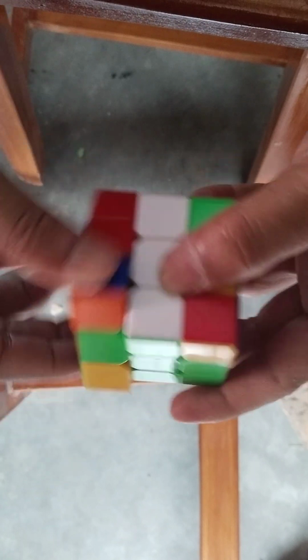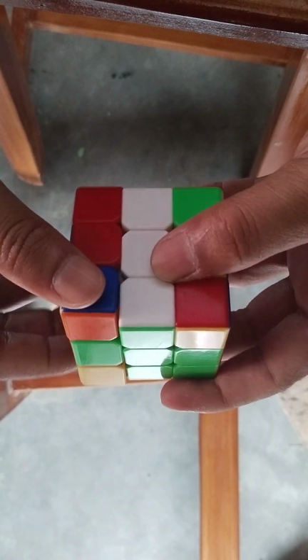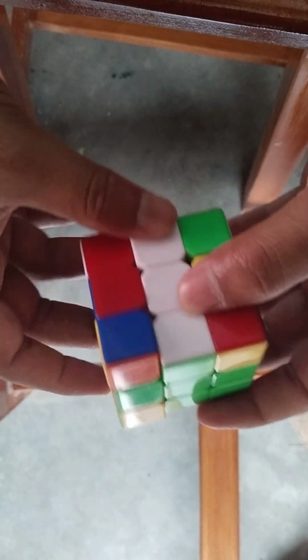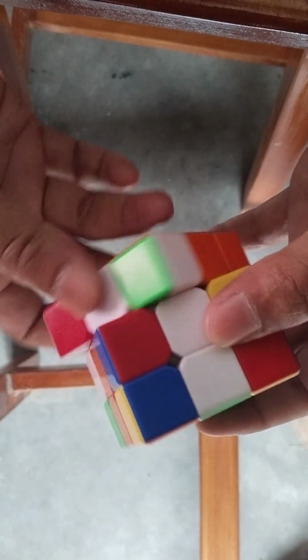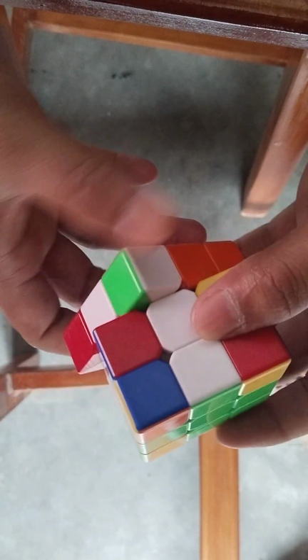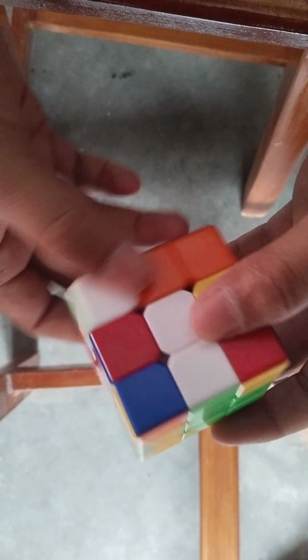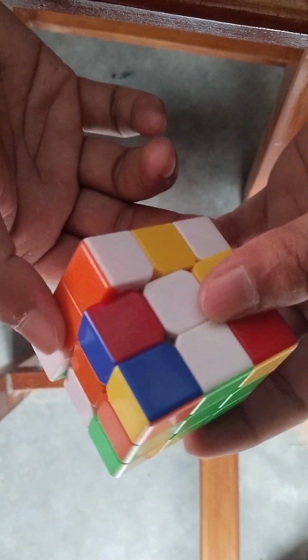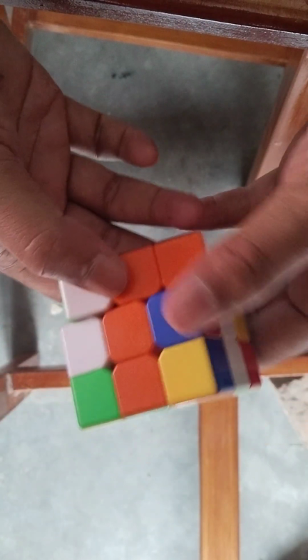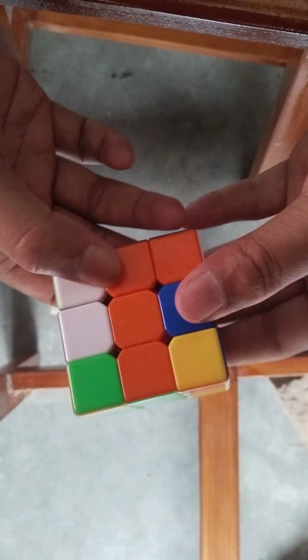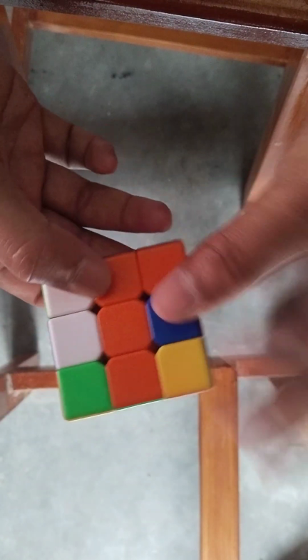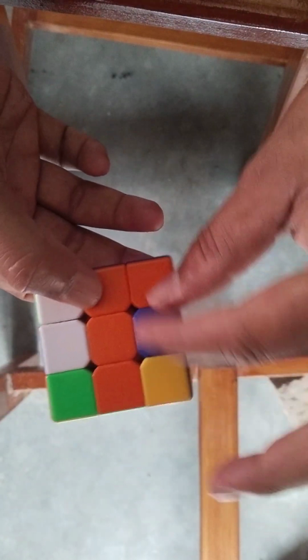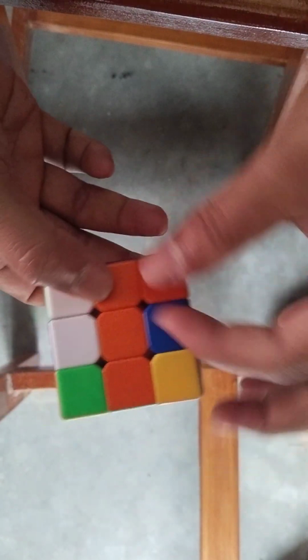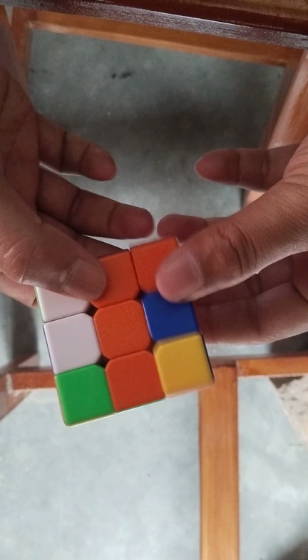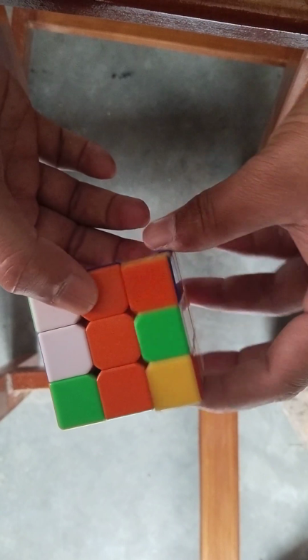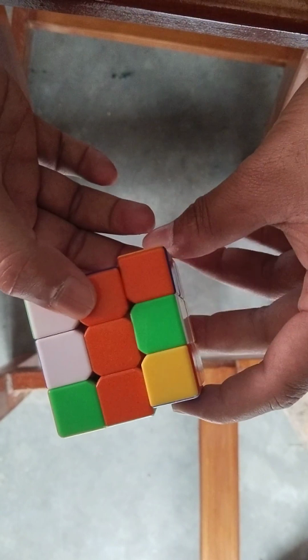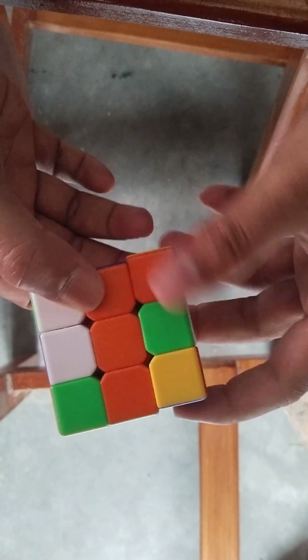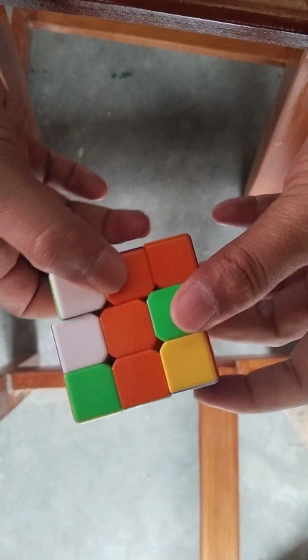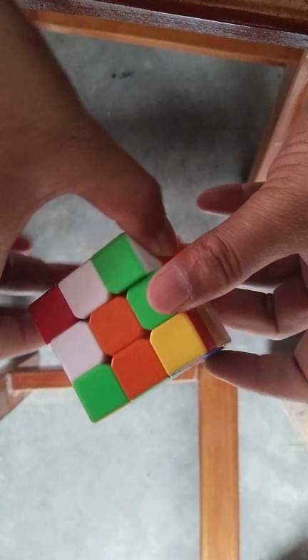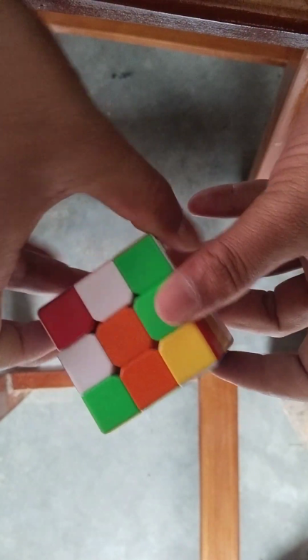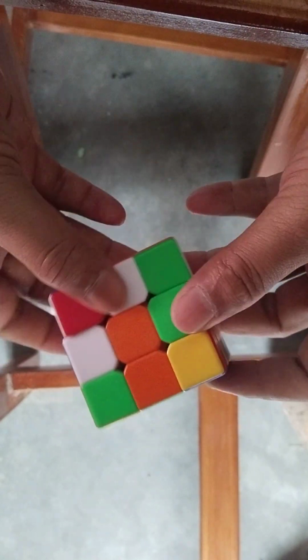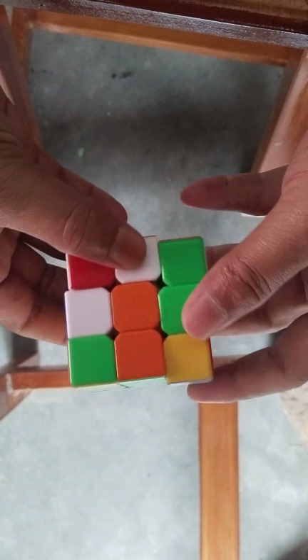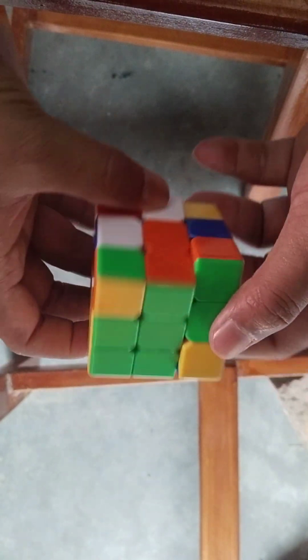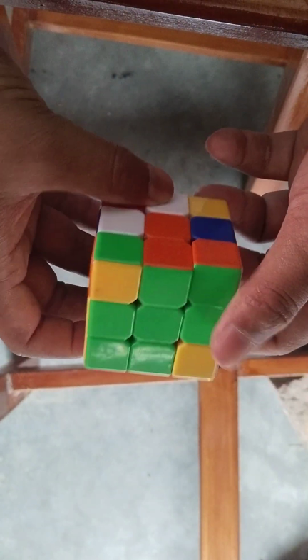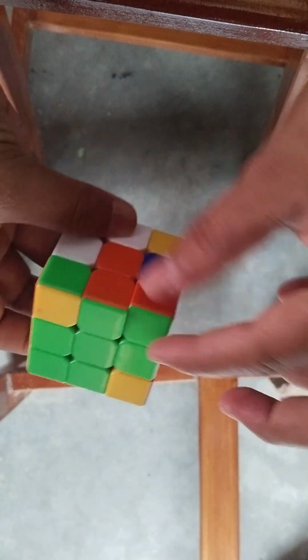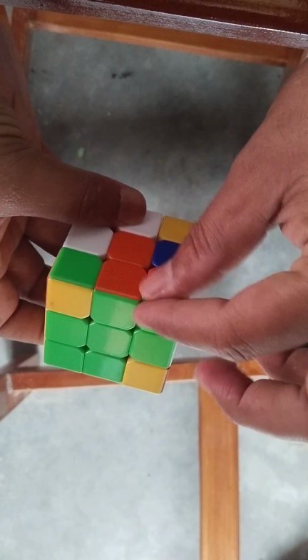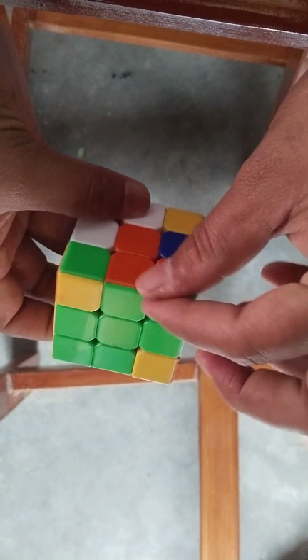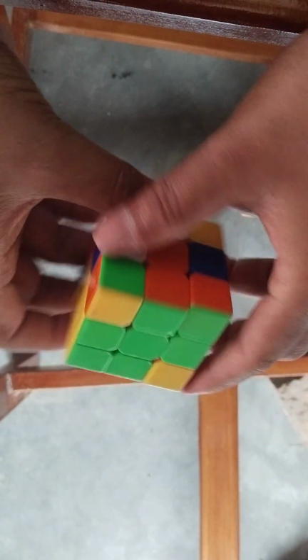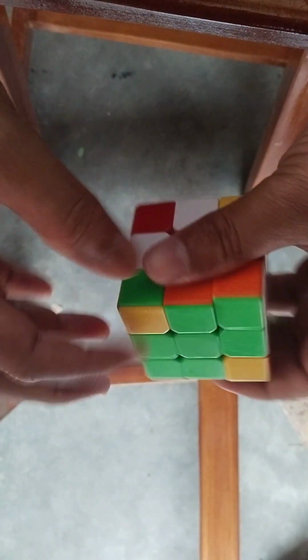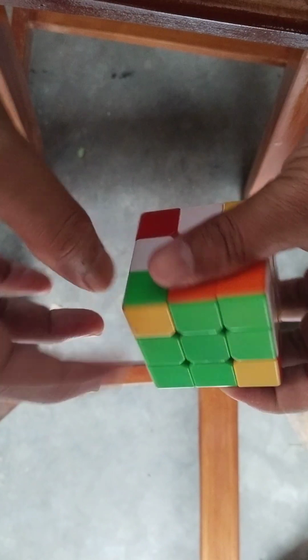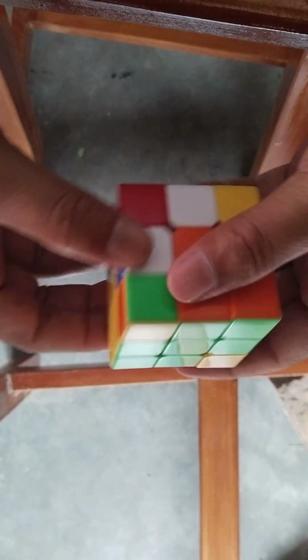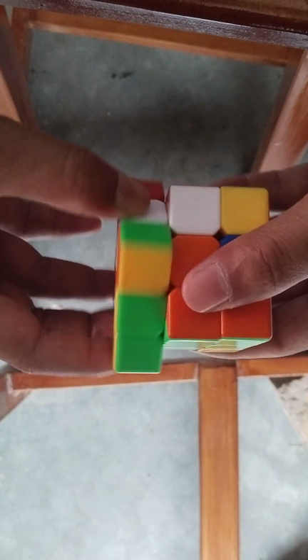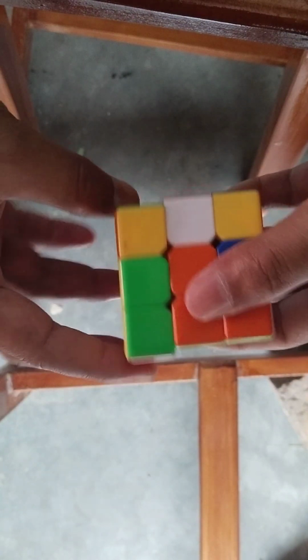Next this side. This, this. Next this is. Next this is complete. Next, same to same — I will solve this.